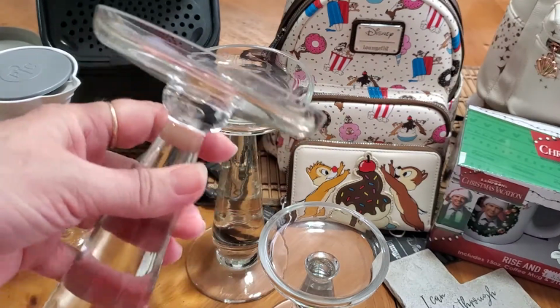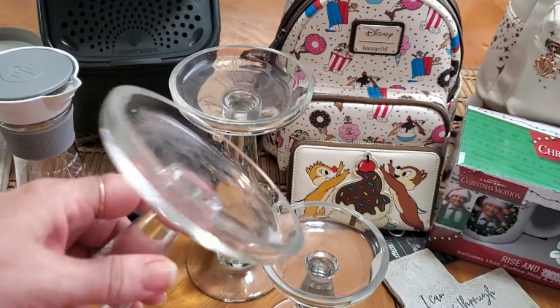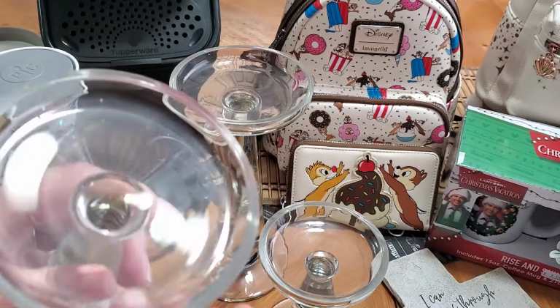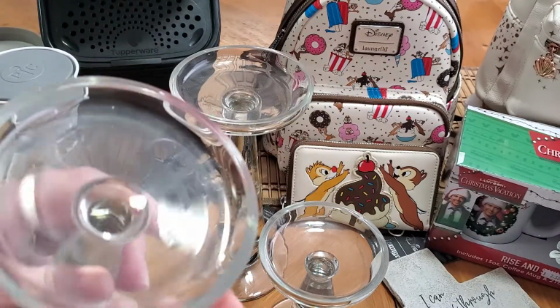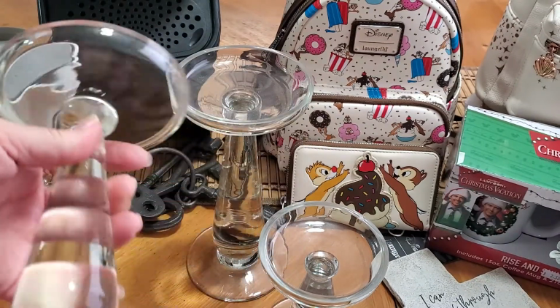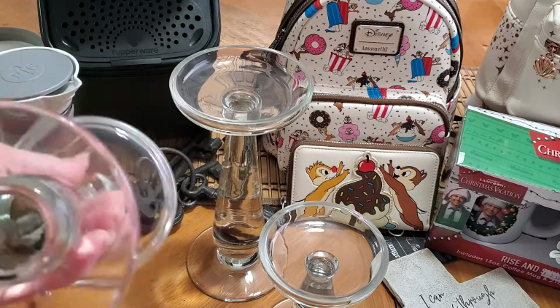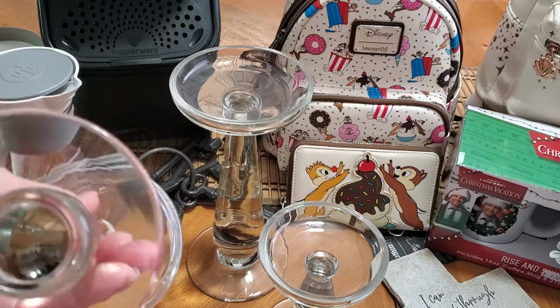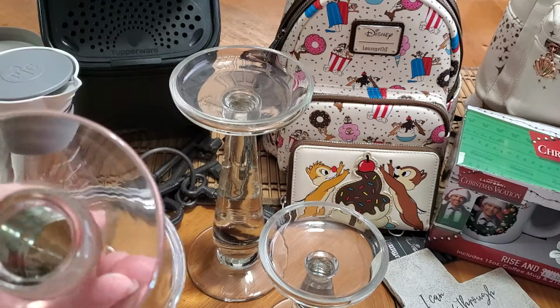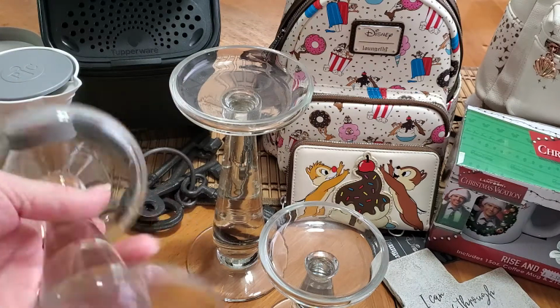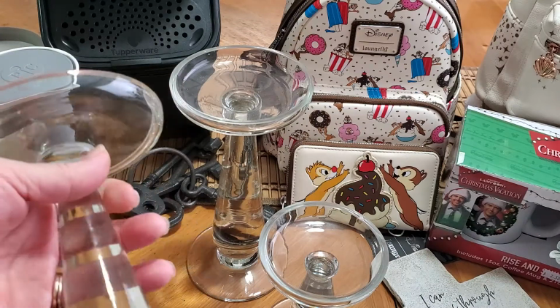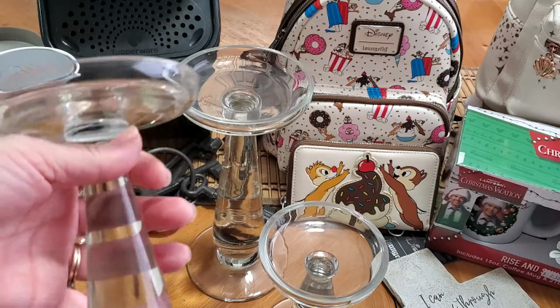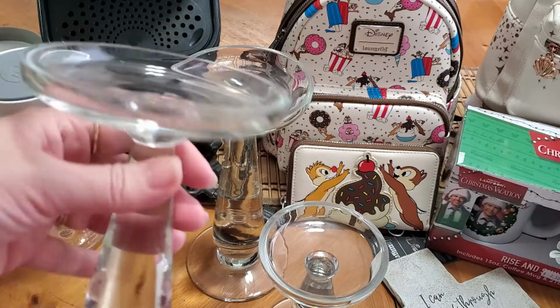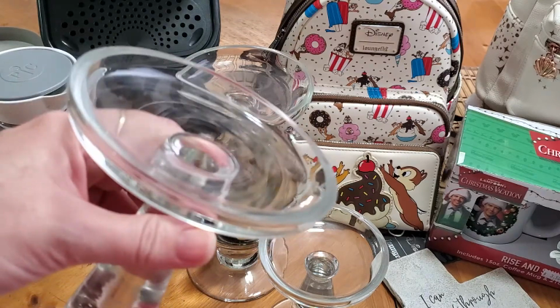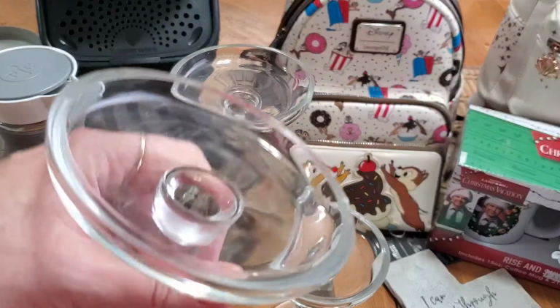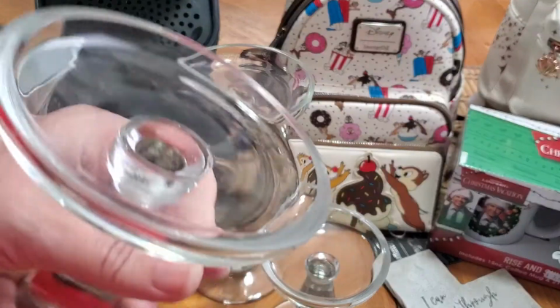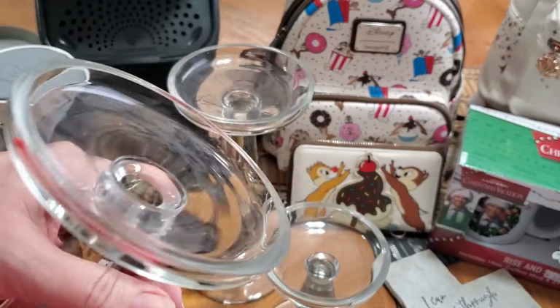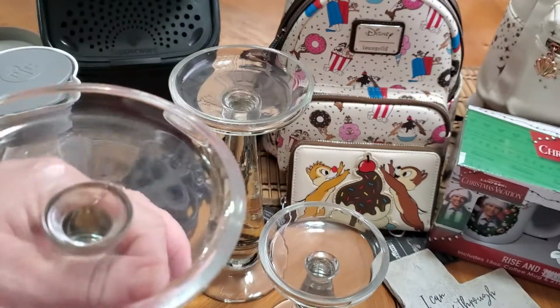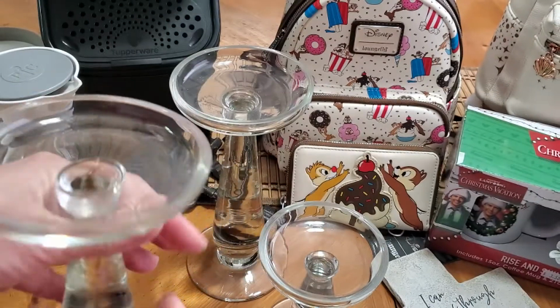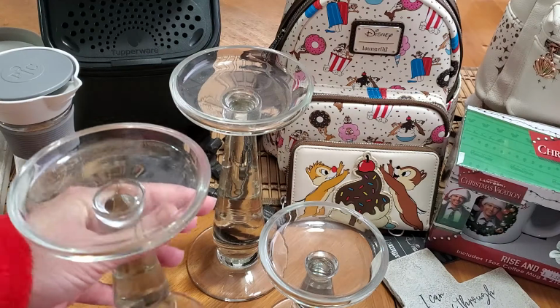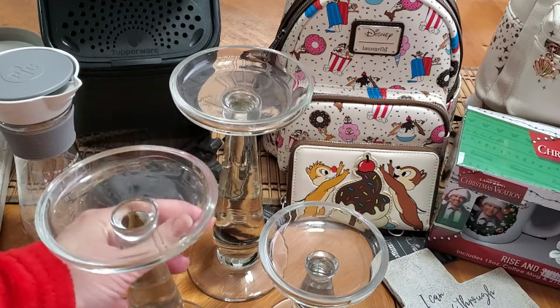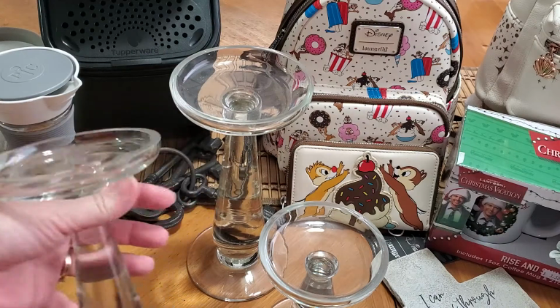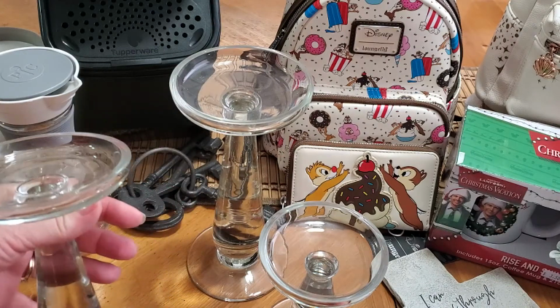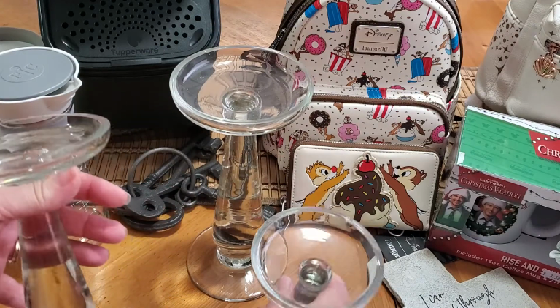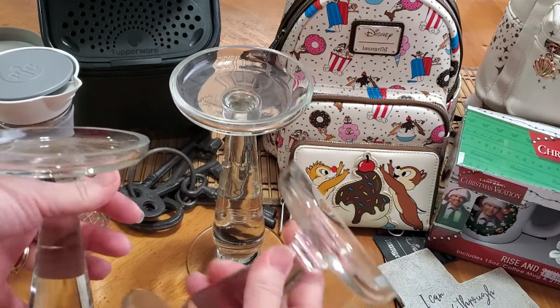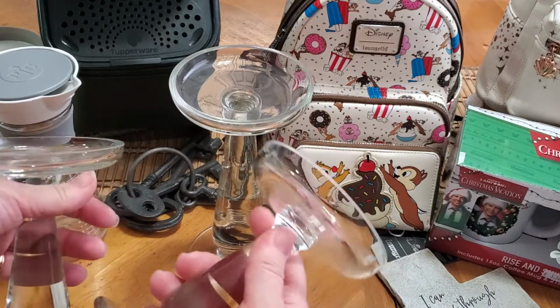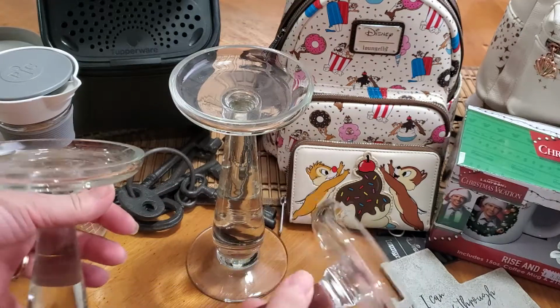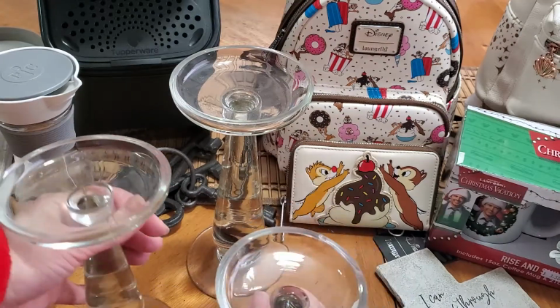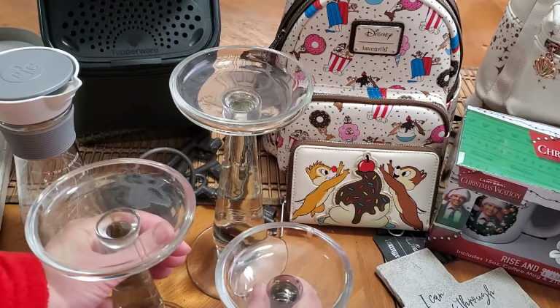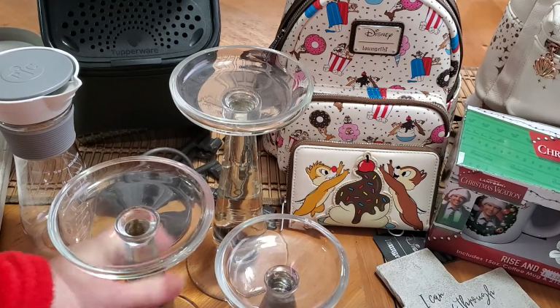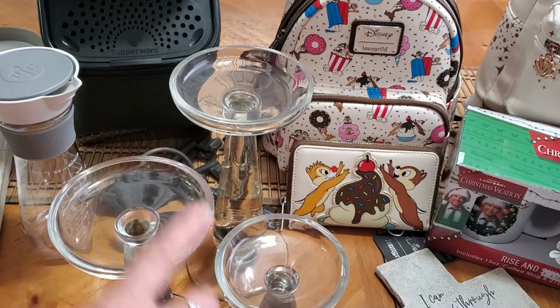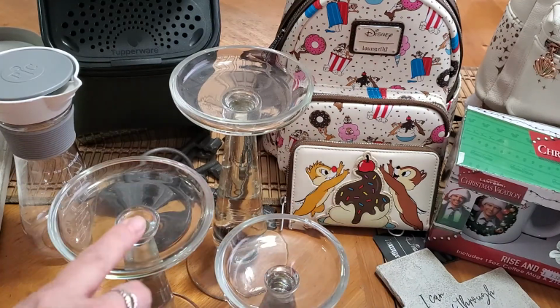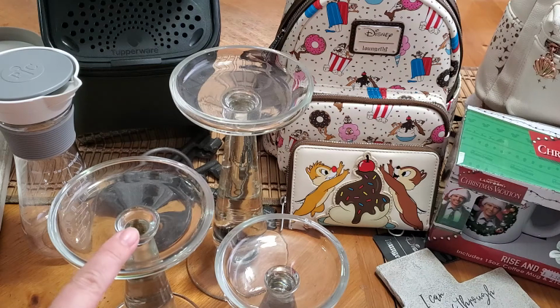Then we found this three-piece glass set — I don't know if they're crystal or what they are, but they're really heavy and feel really nice. It was a three-piece set for five dollars. I love how versatile these are — you can use them for all different occasions.